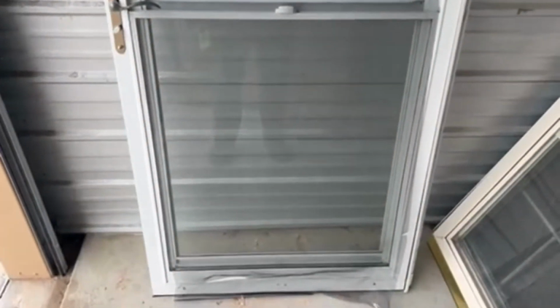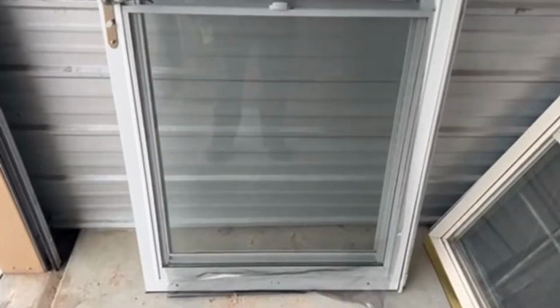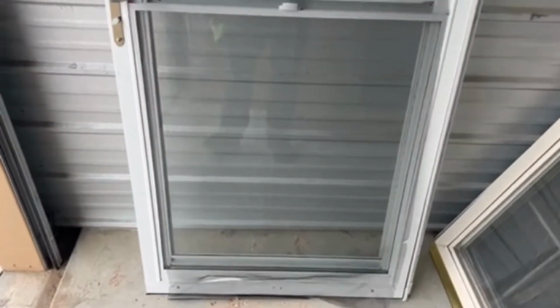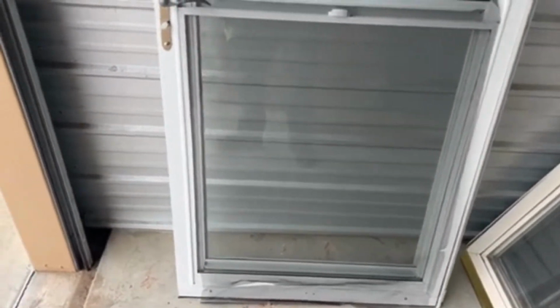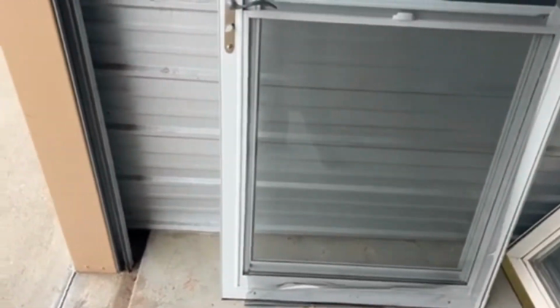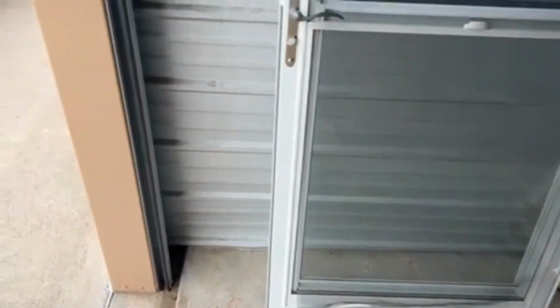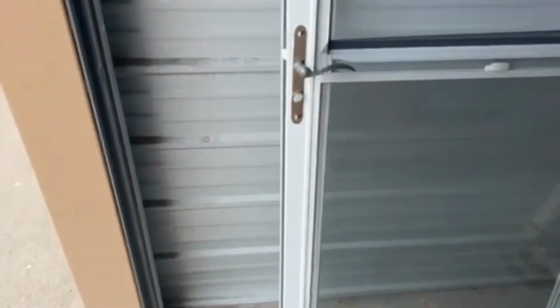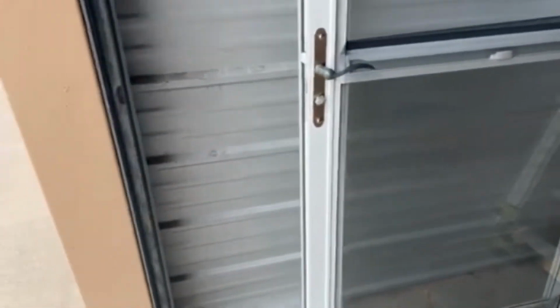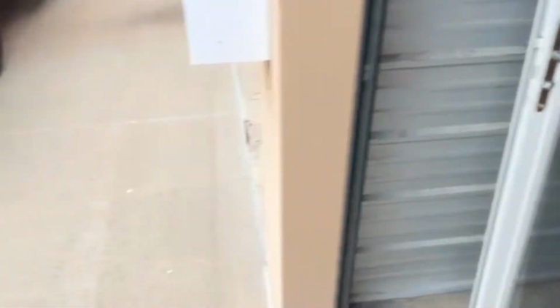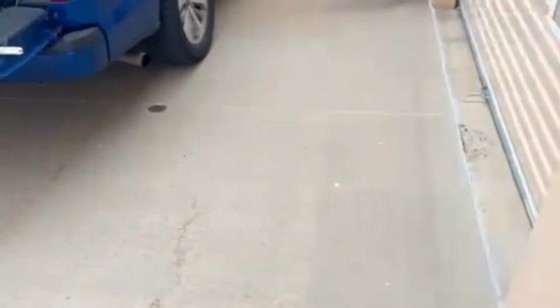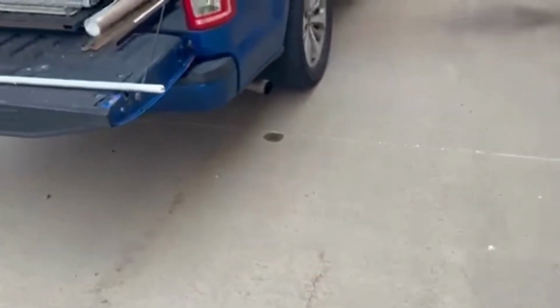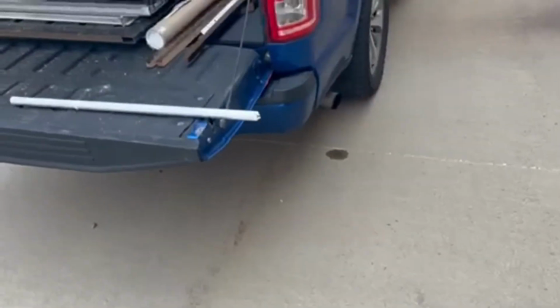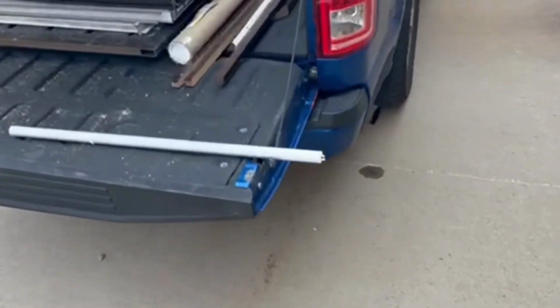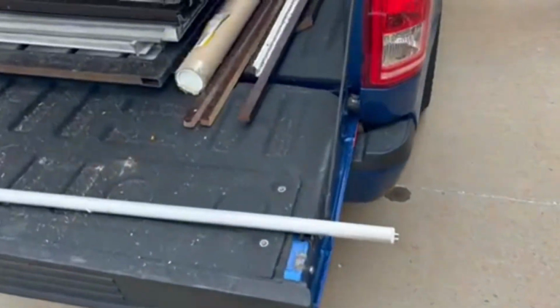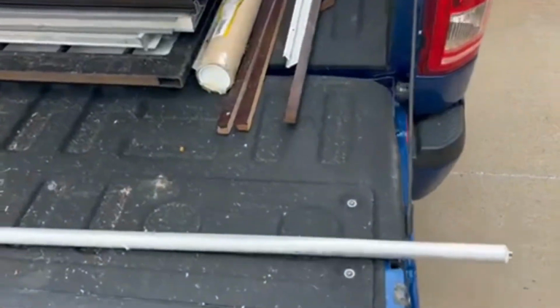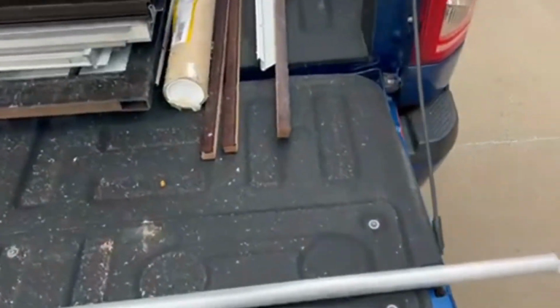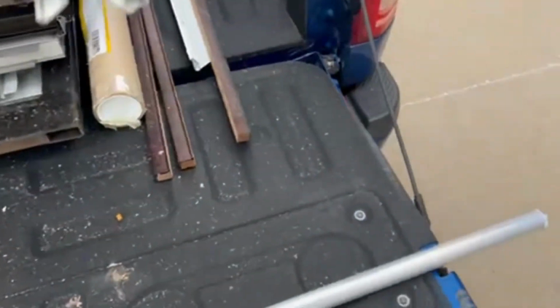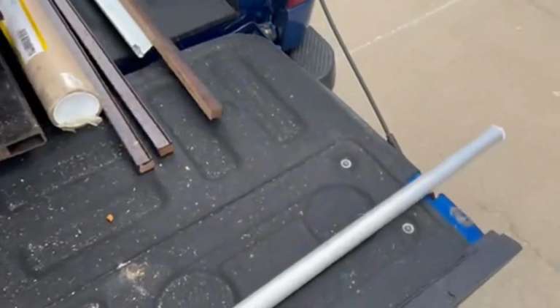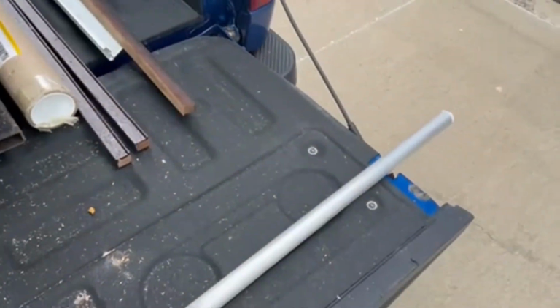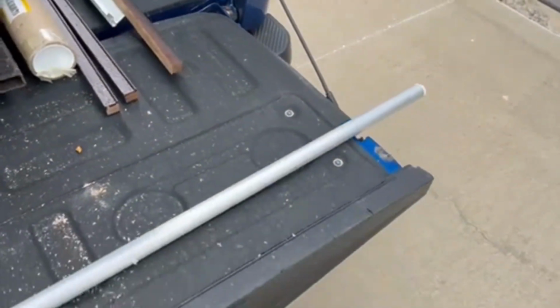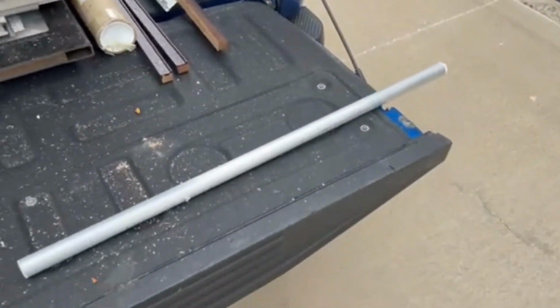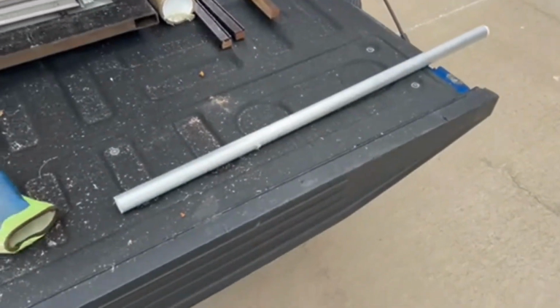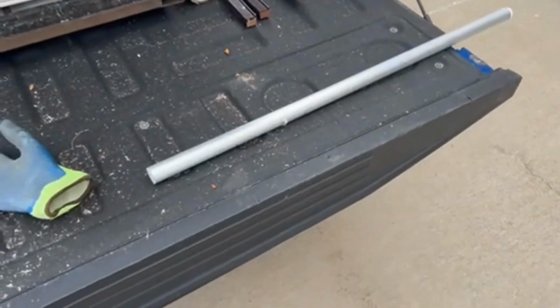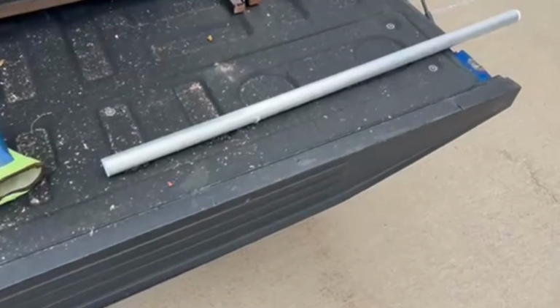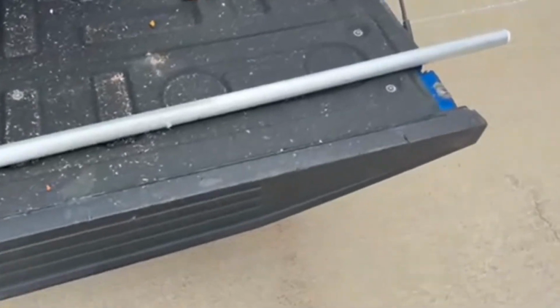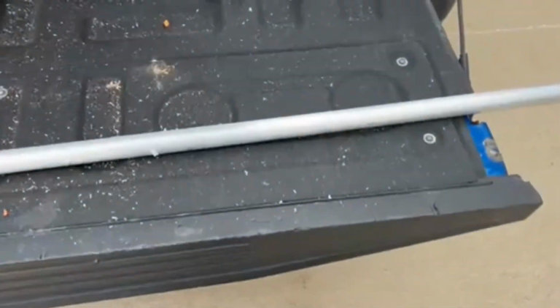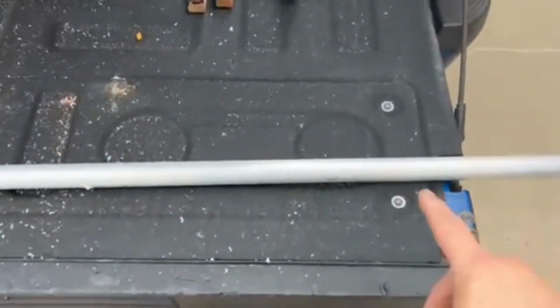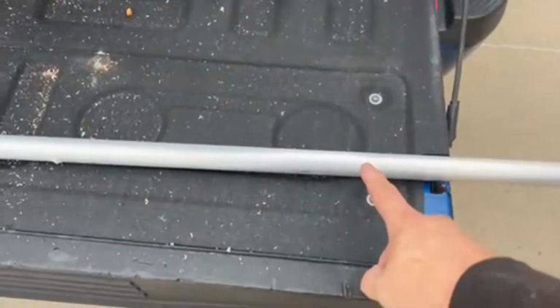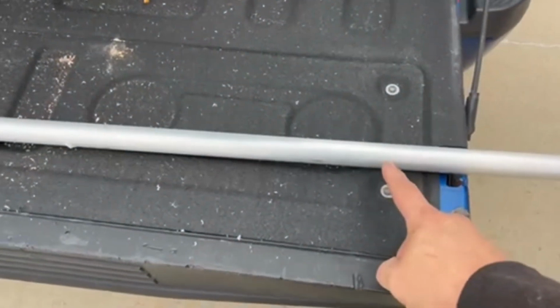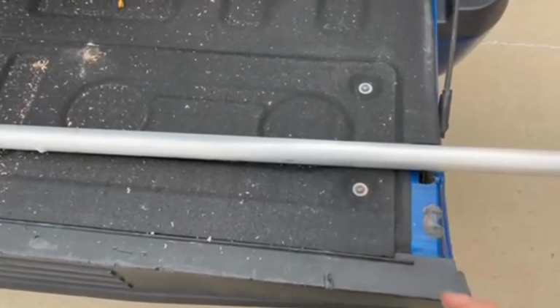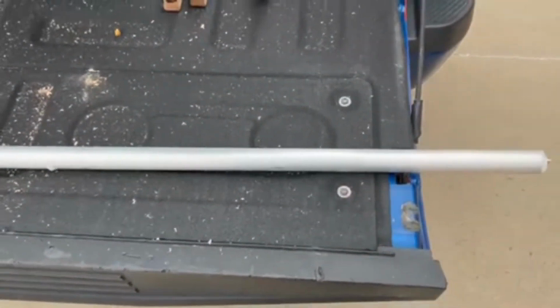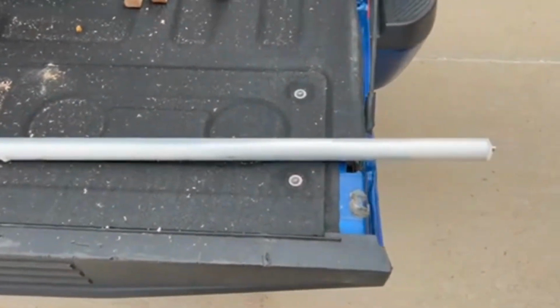I've disassembled this because we're going to talk about replacing the screen. I've got a step-by-step video on how to do it — check out the channel. But this piece right here is what the screen wraps up on.